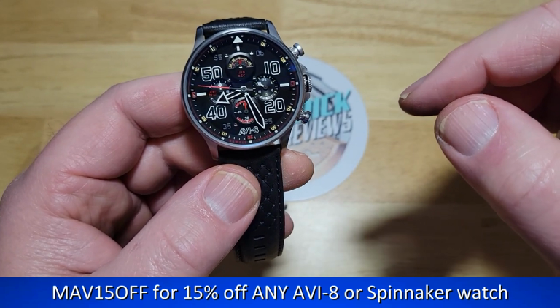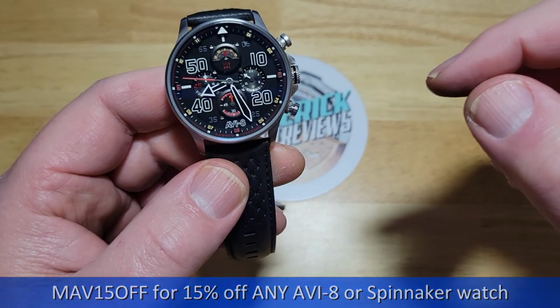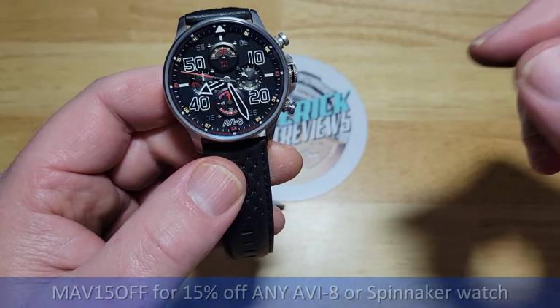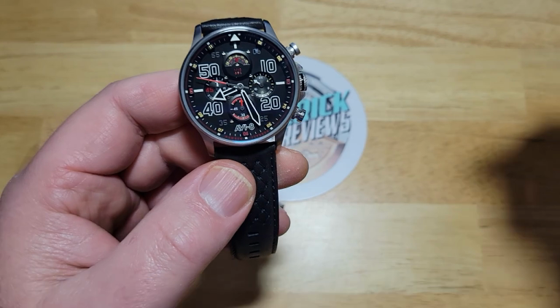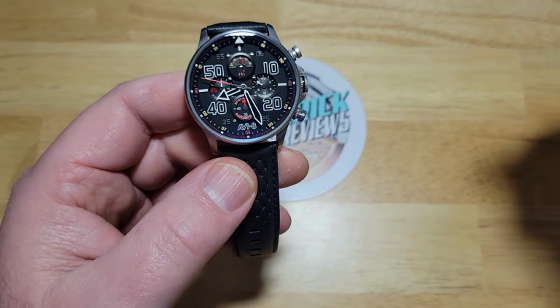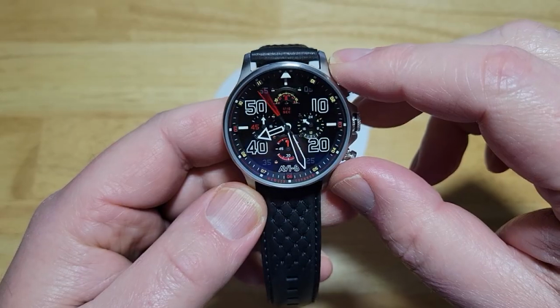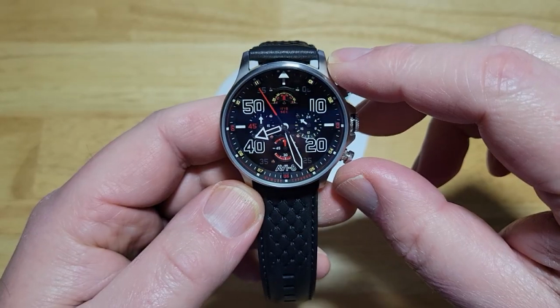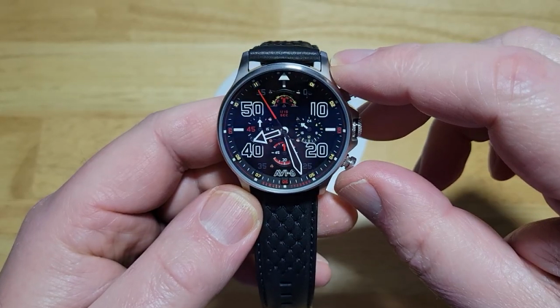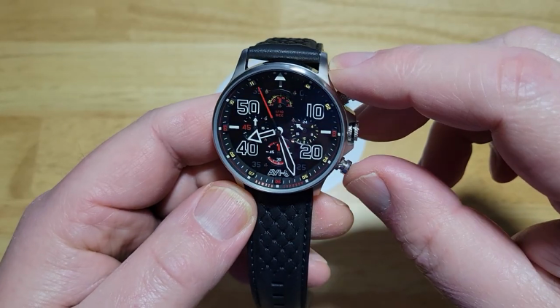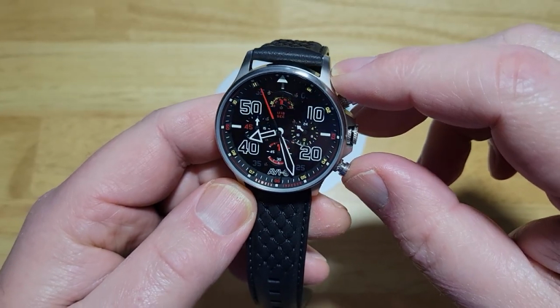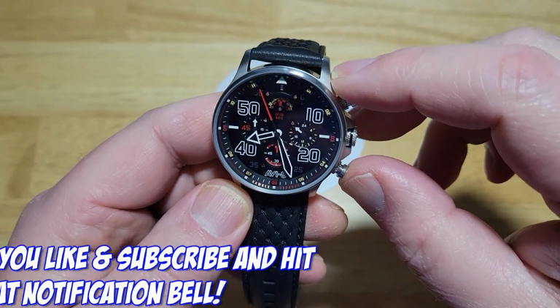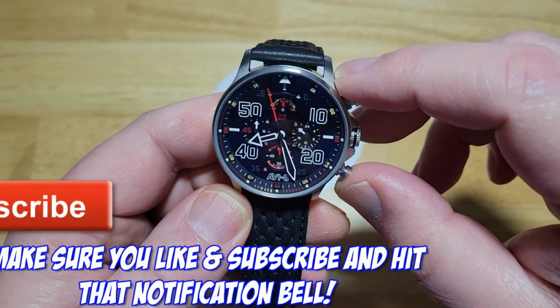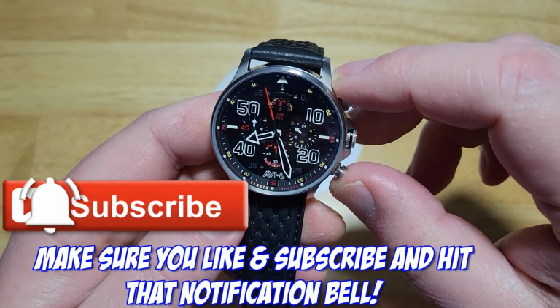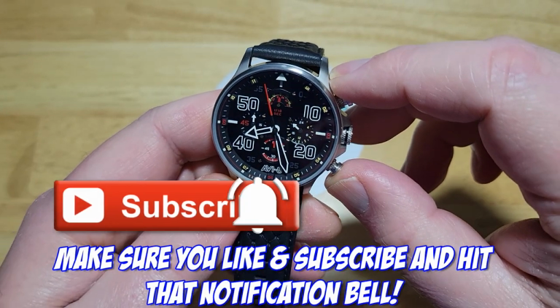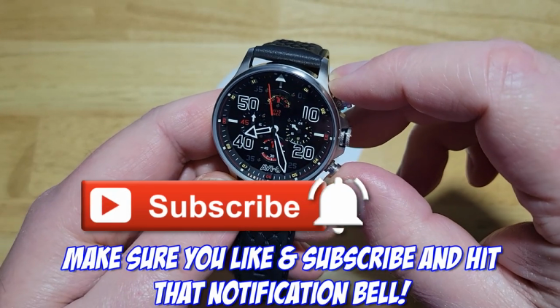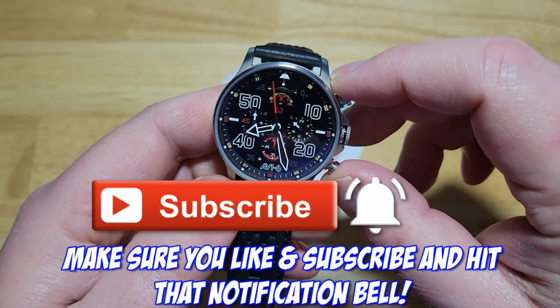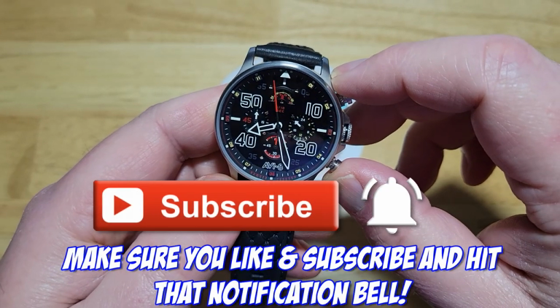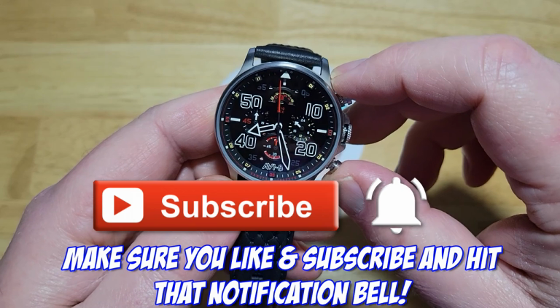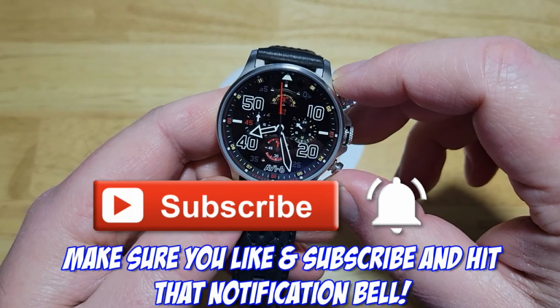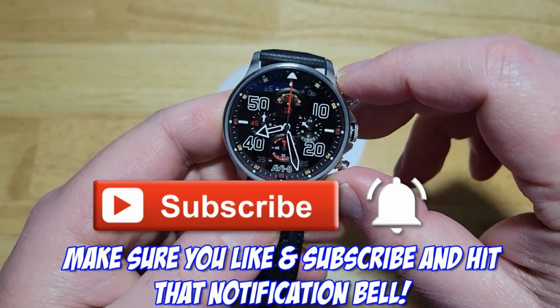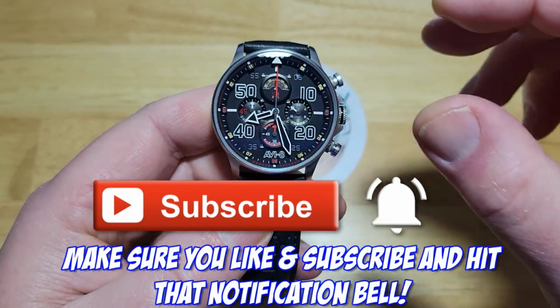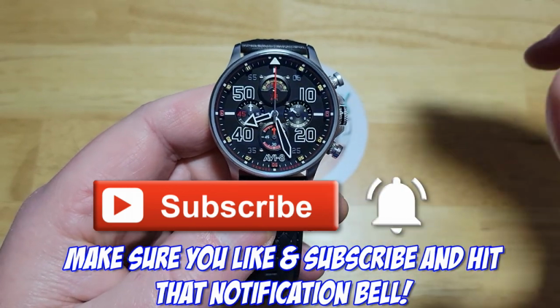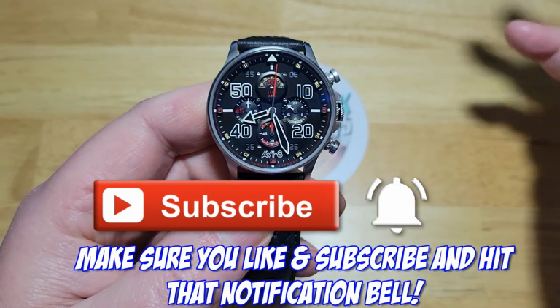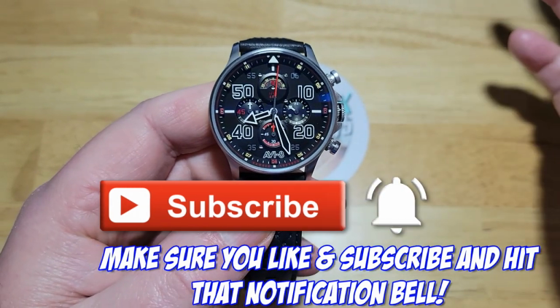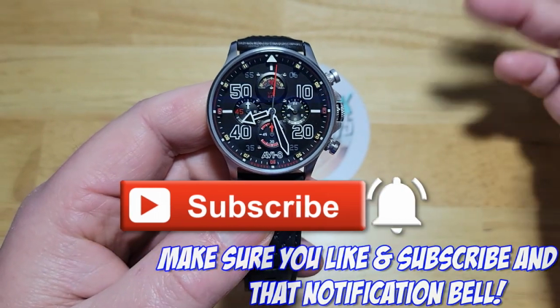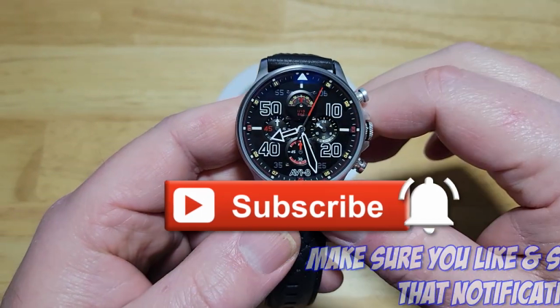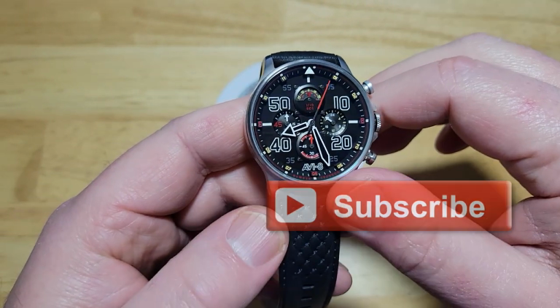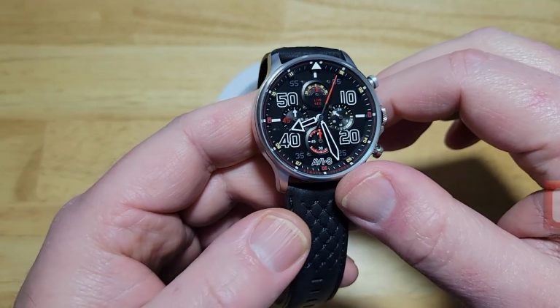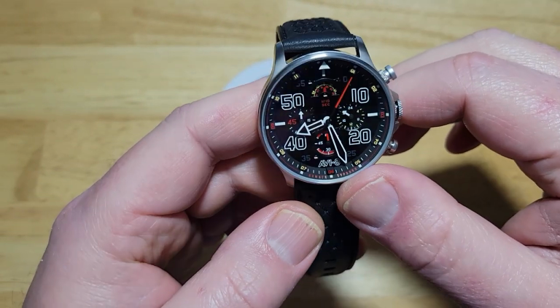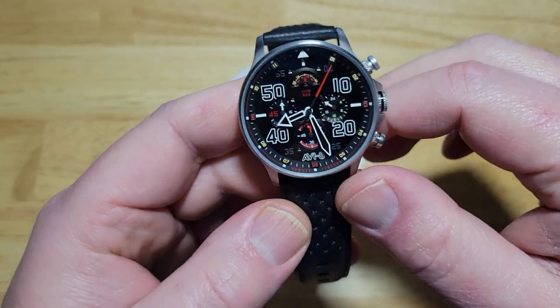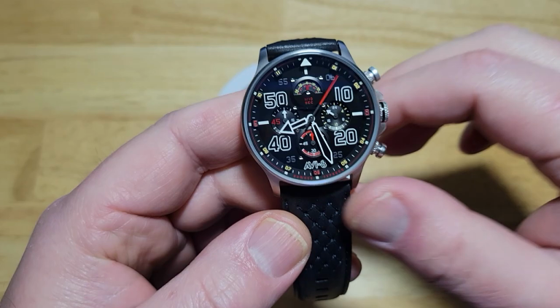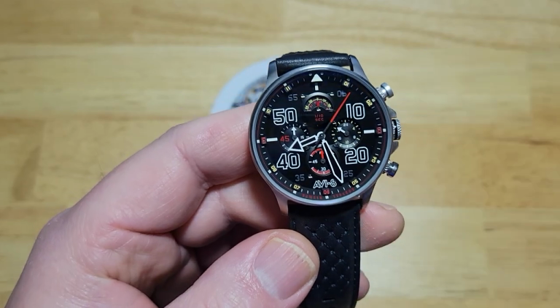So guys, that's really been about it. As always, make sure you like and subscribe, make sure you click that notification bell — it really helps the algorithm. I just really appreciate it. Thanks so much for watching and I'll see you on the next review. Take care, bye-bye.